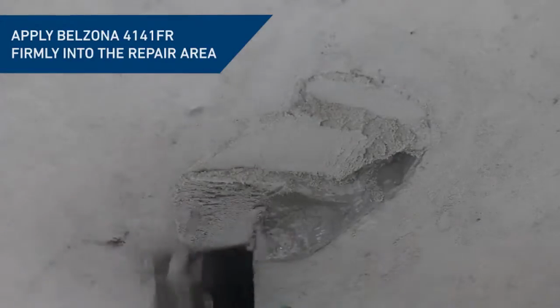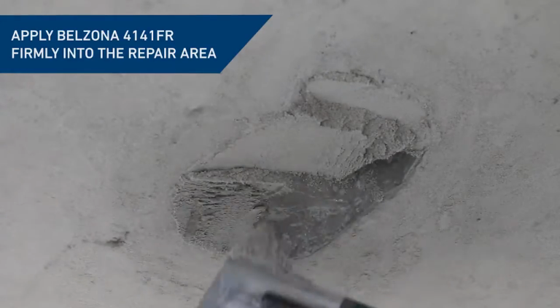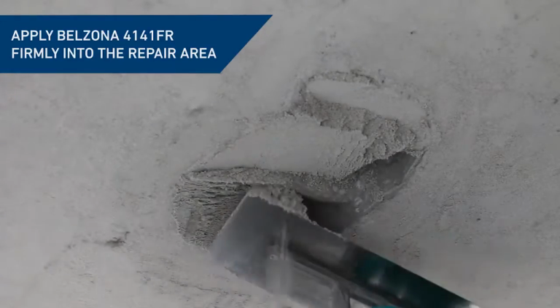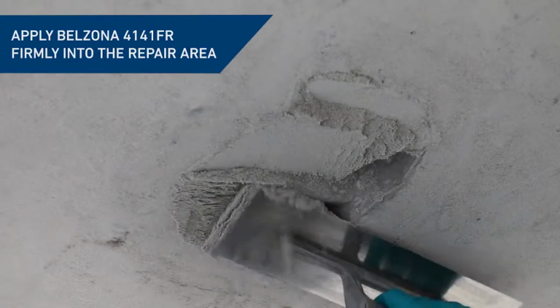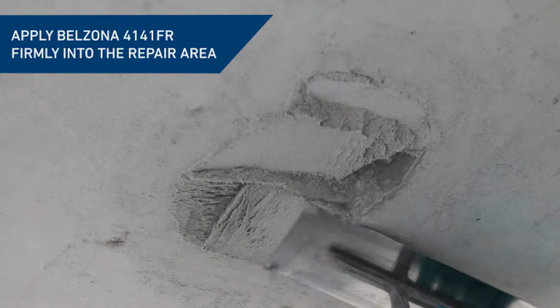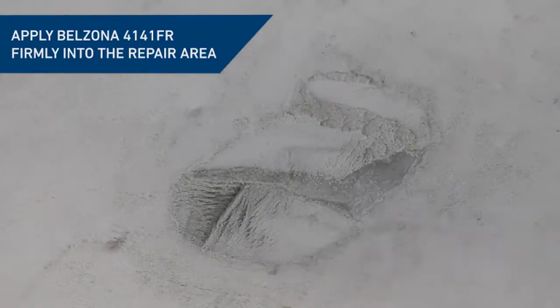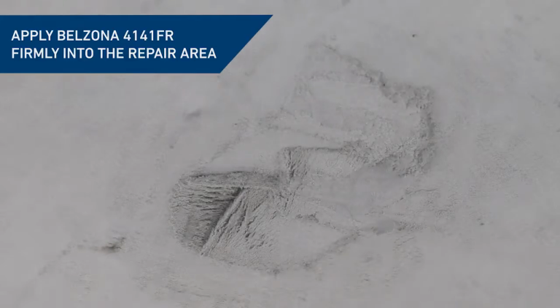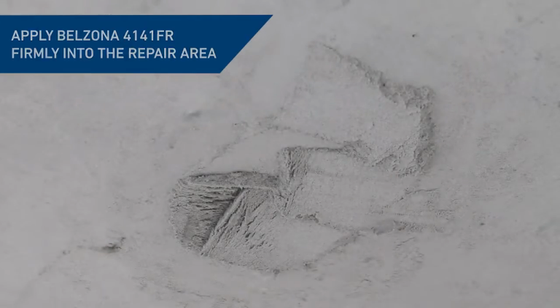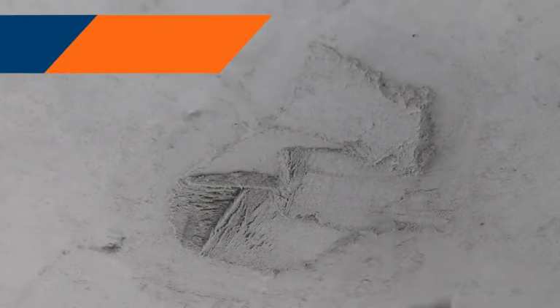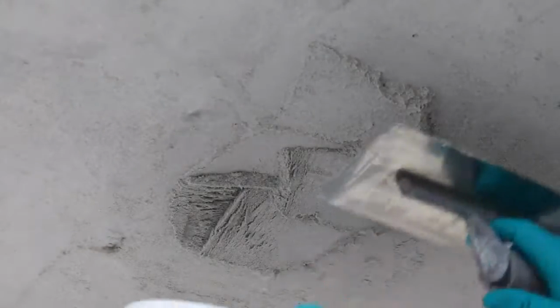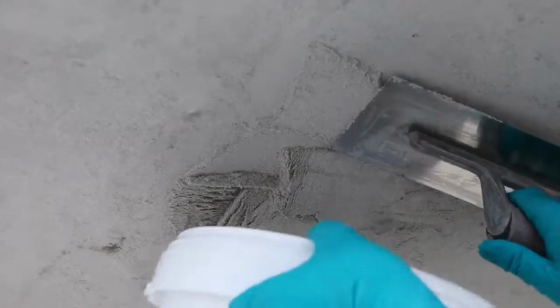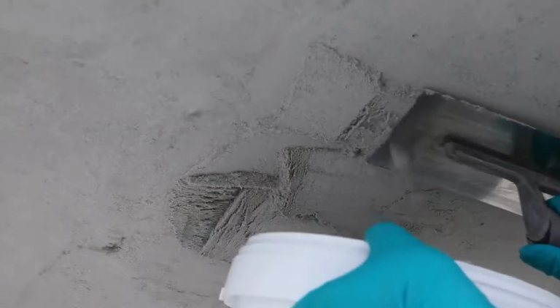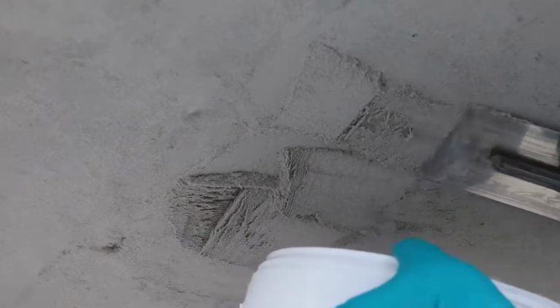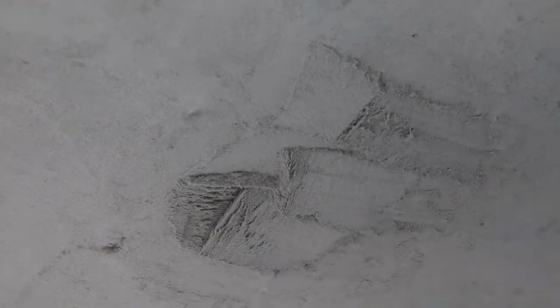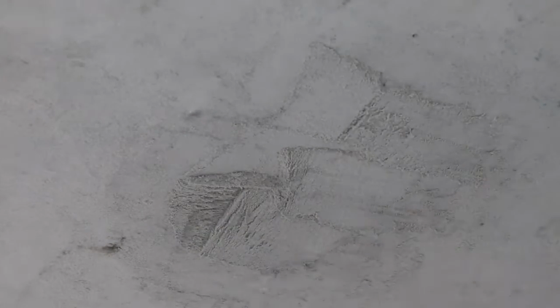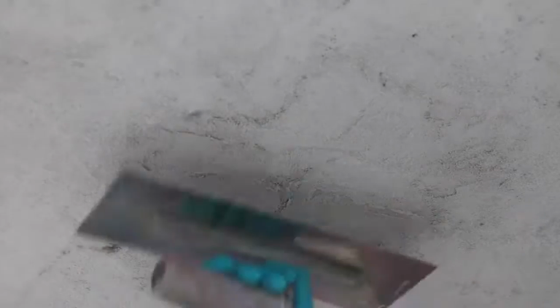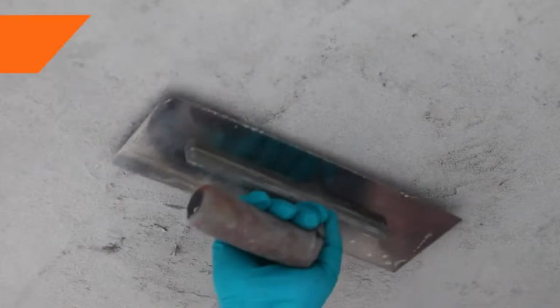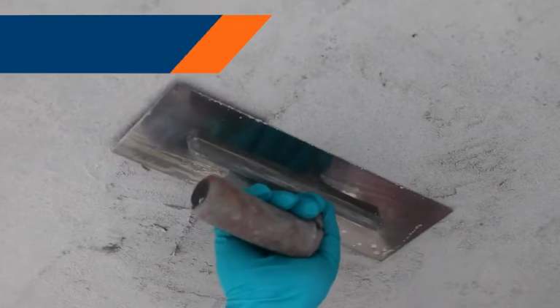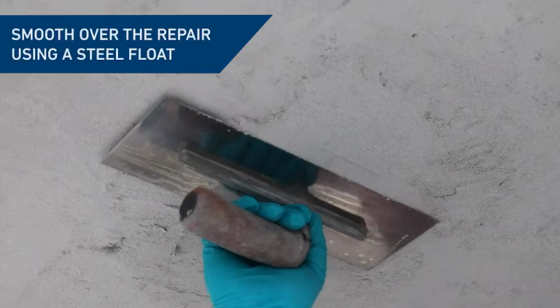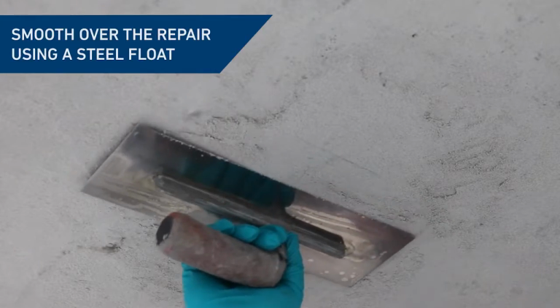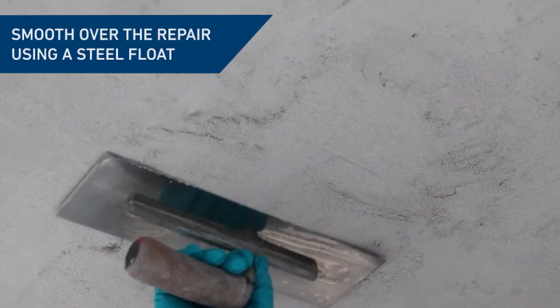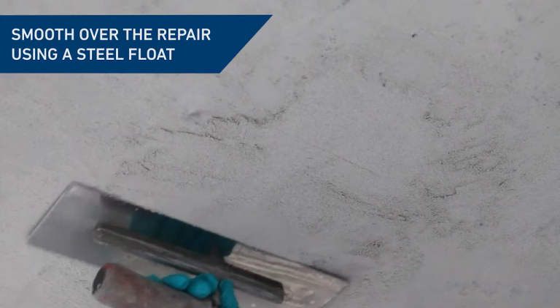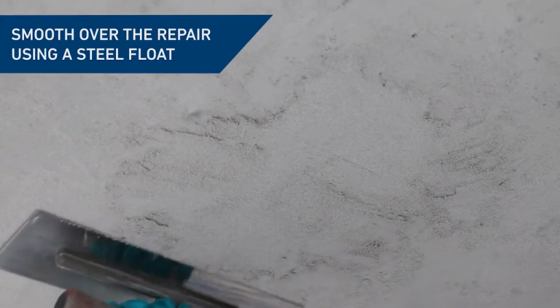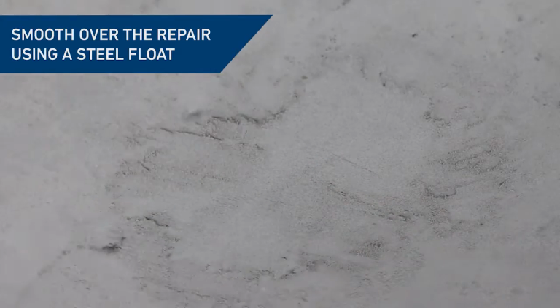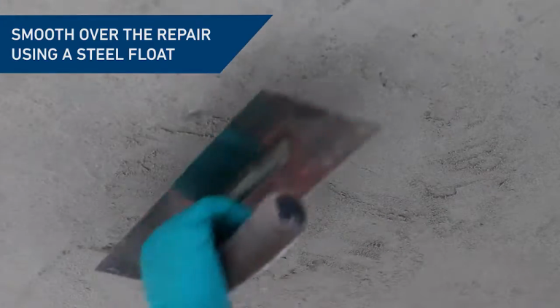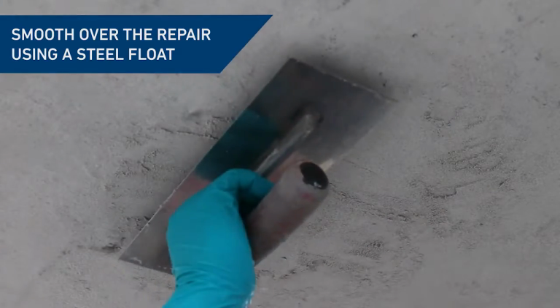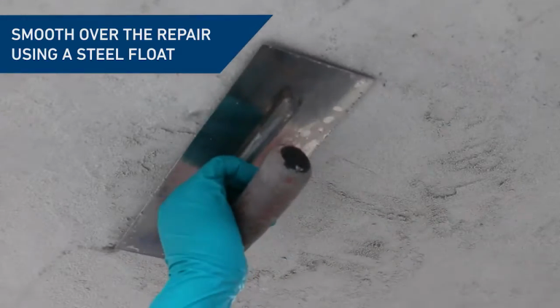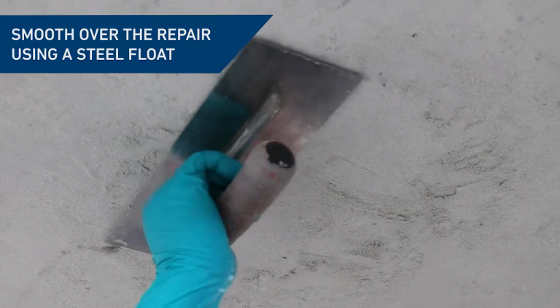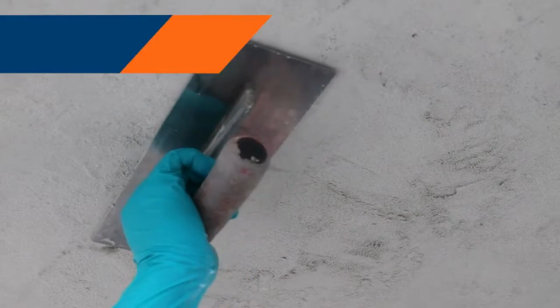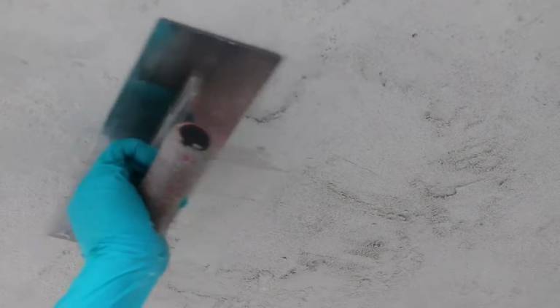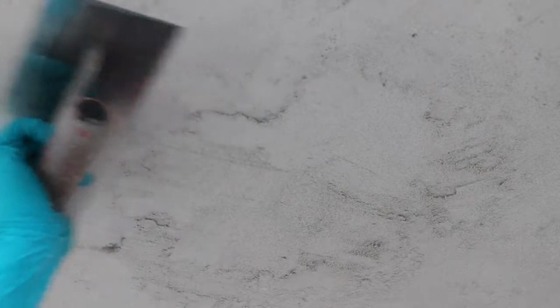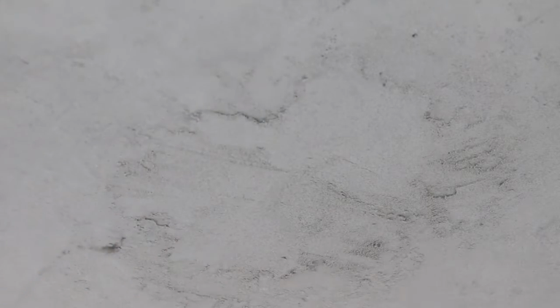Gradually add the repair material in sections, pressing firmly into the conditioned areas. A smooth finish can be attained using a clean steel float. Light pressure should be applied with the float held at a shallow angle.